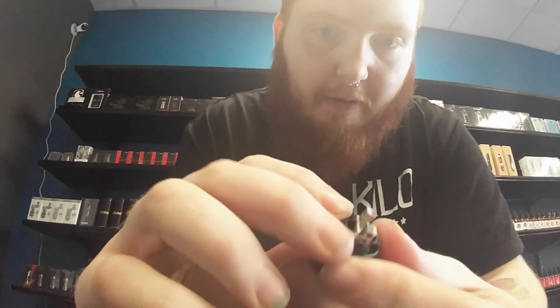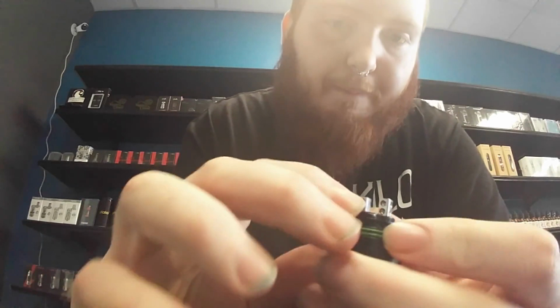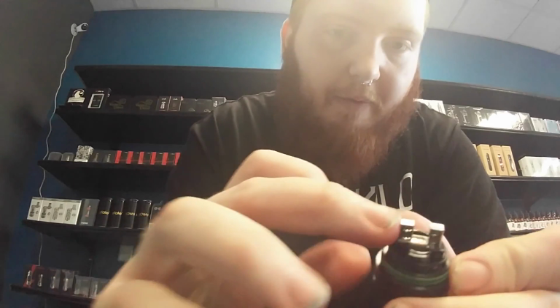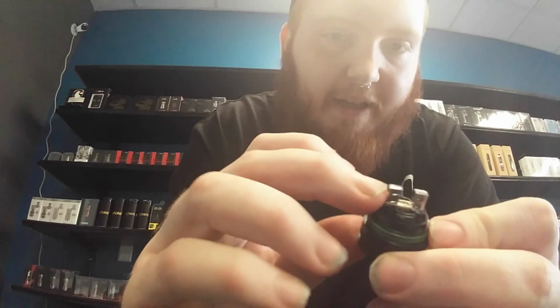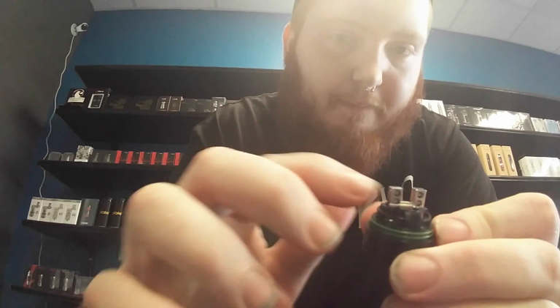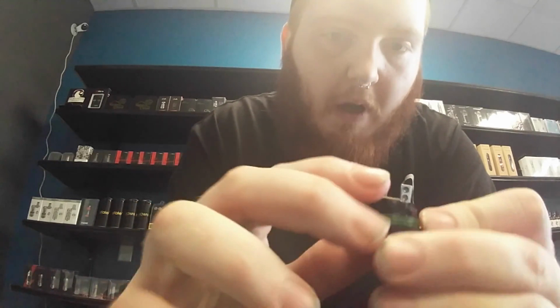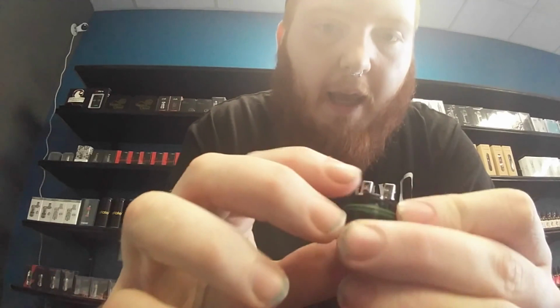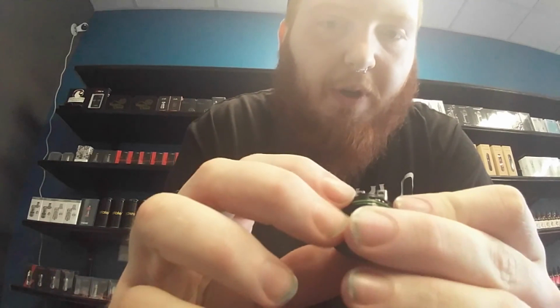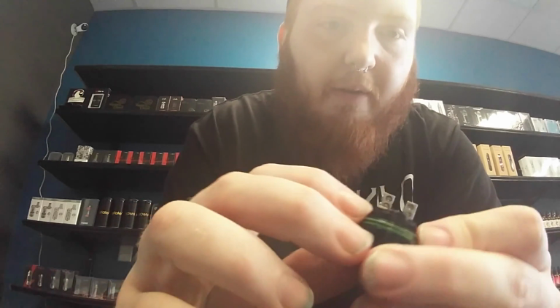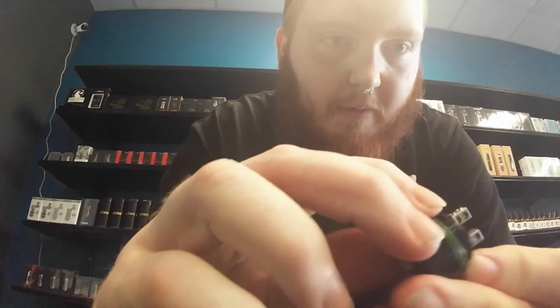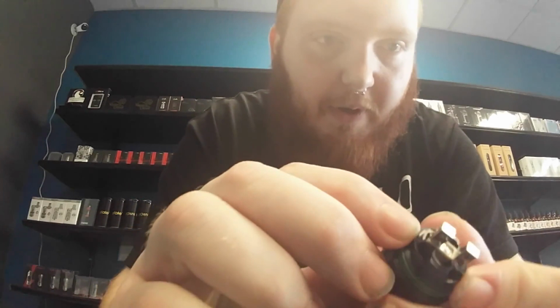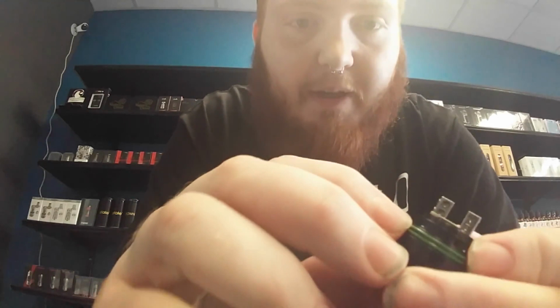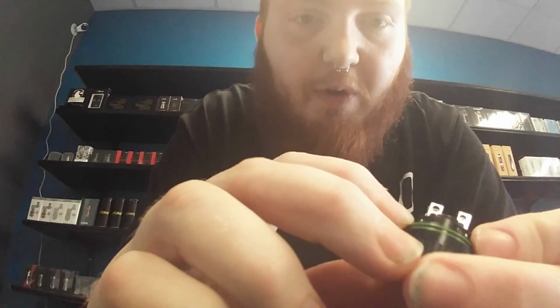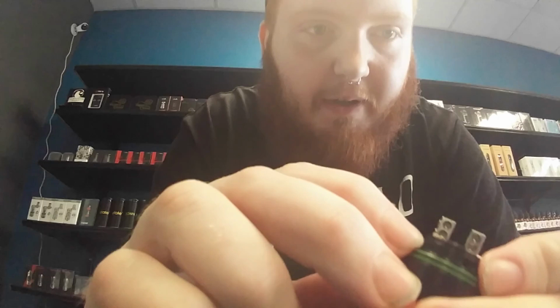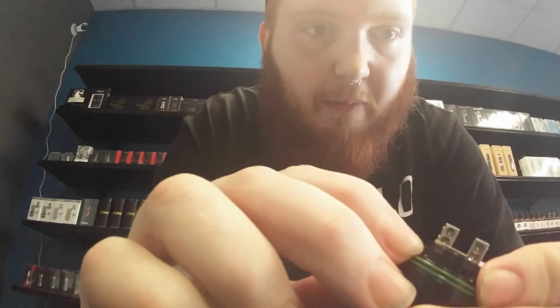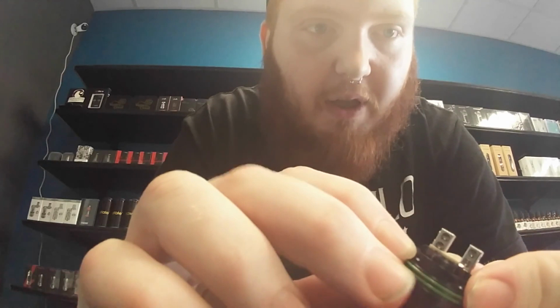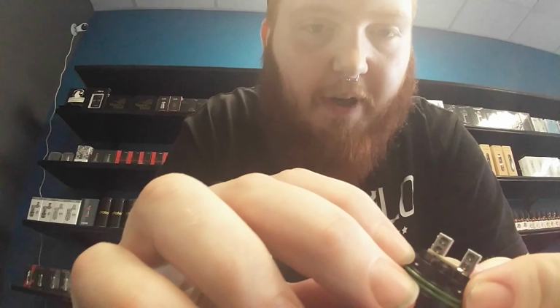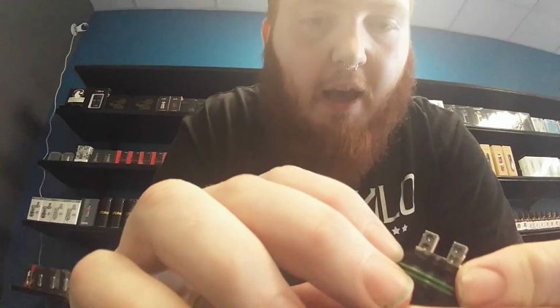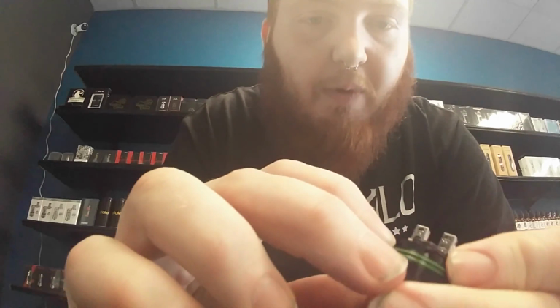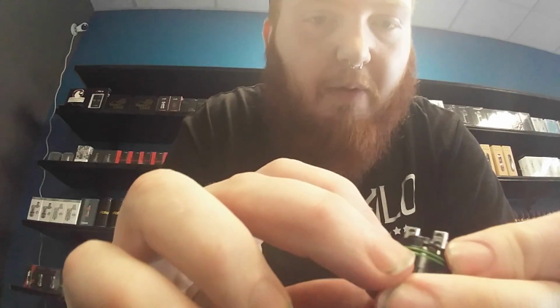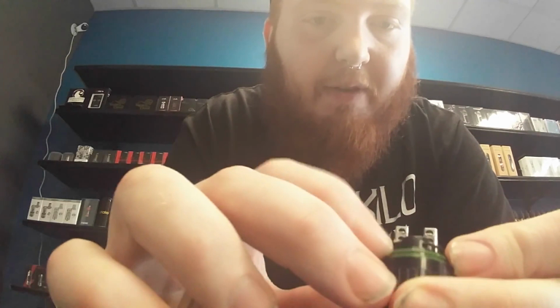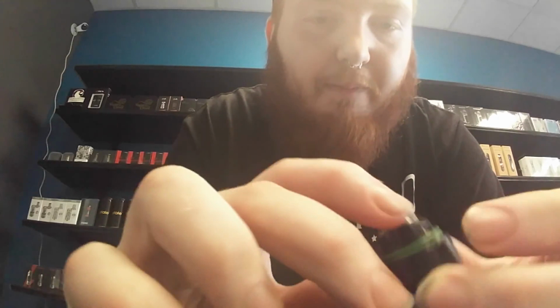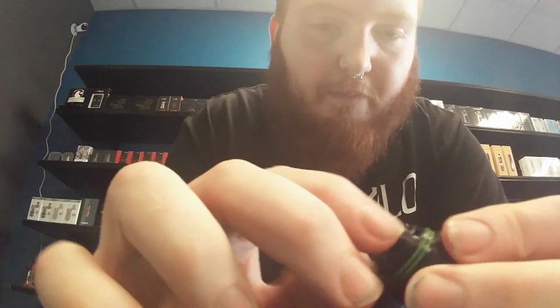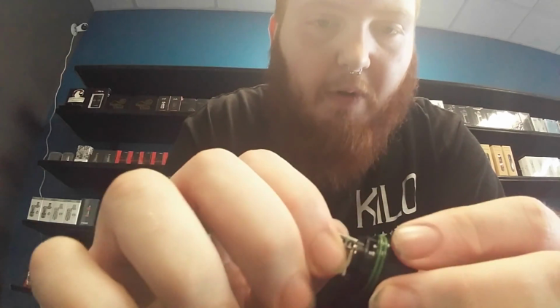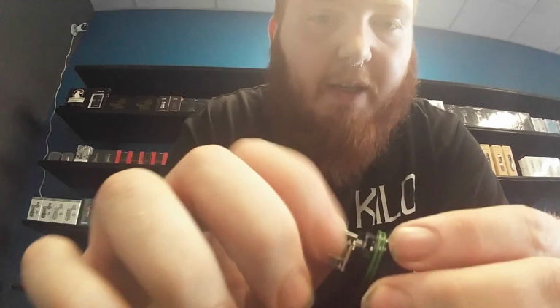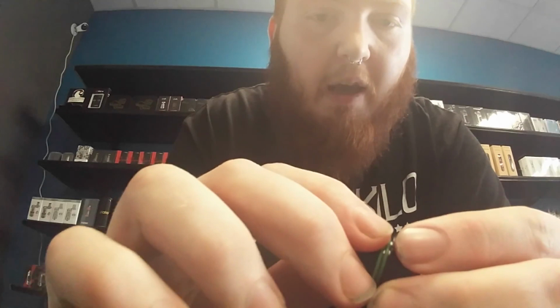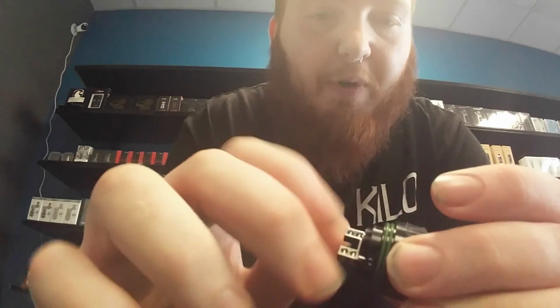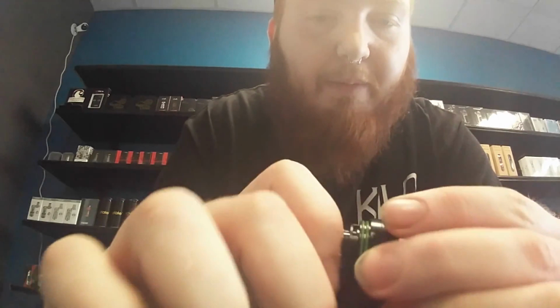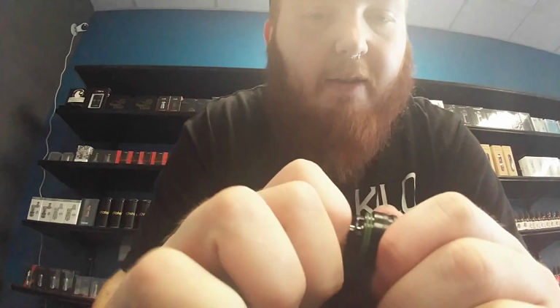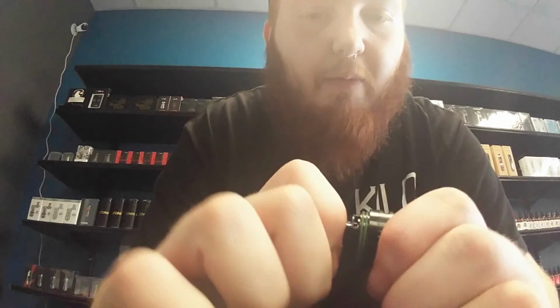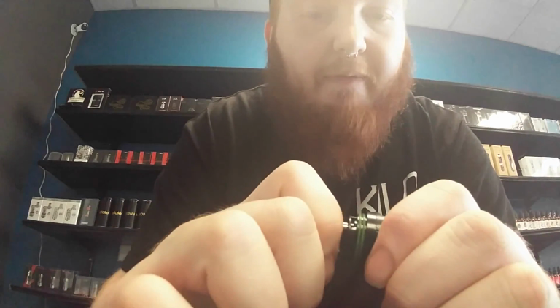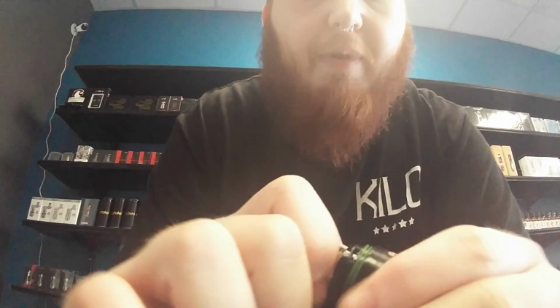With the Velocity style deck, when you go to wick it, you want to make sure your wicks stay right below this ring. You don't want to wick all the way down into the chamber, as this will cause your coils to become choked out and it will not vape properly.